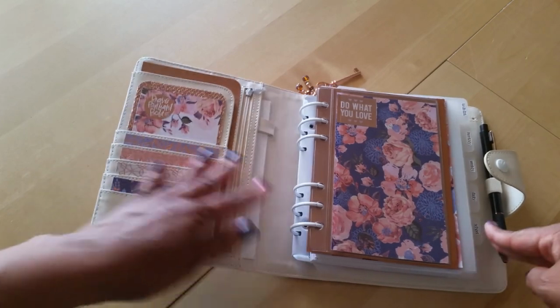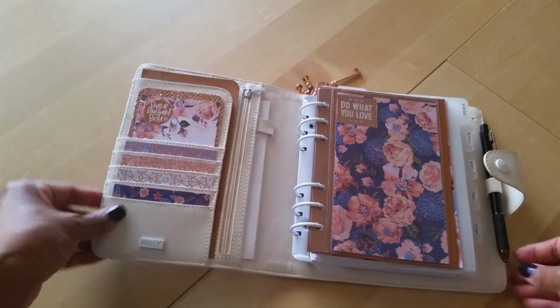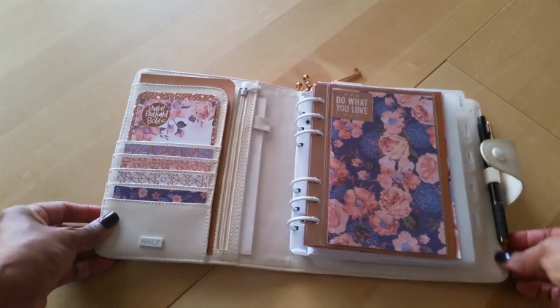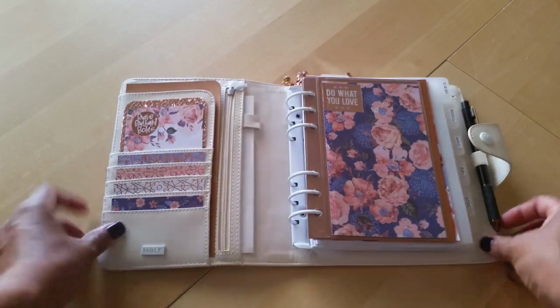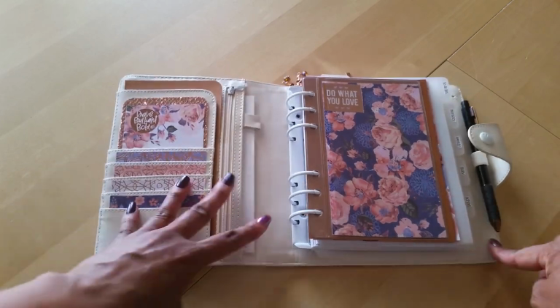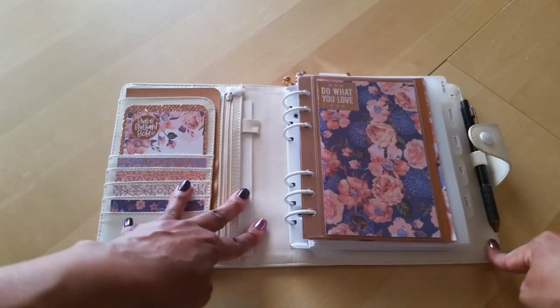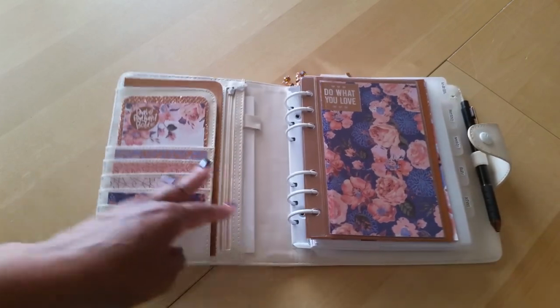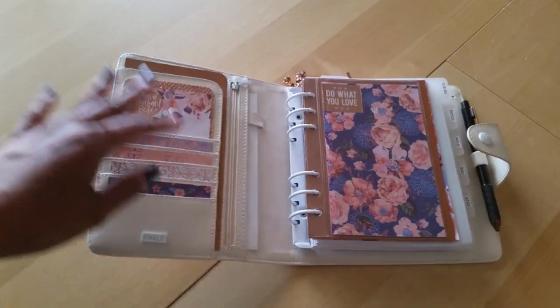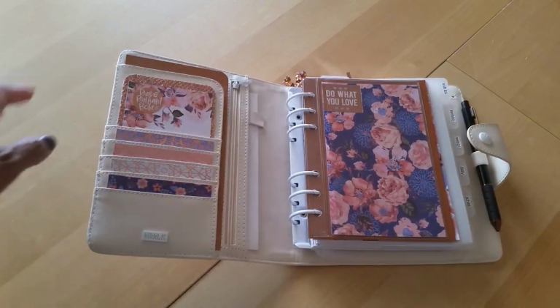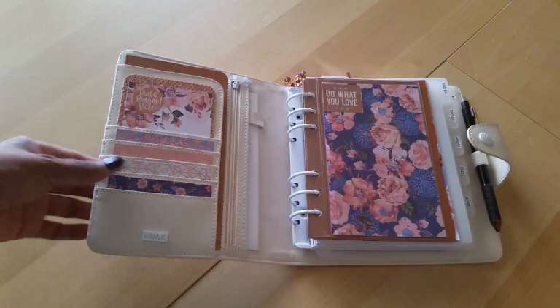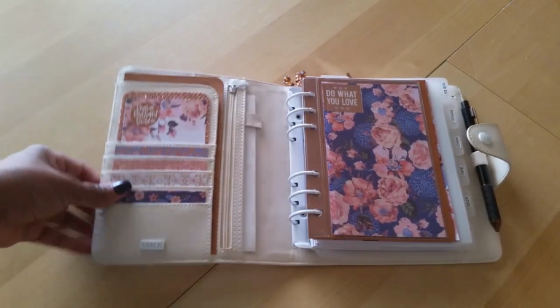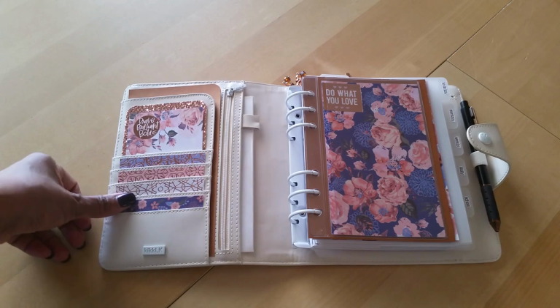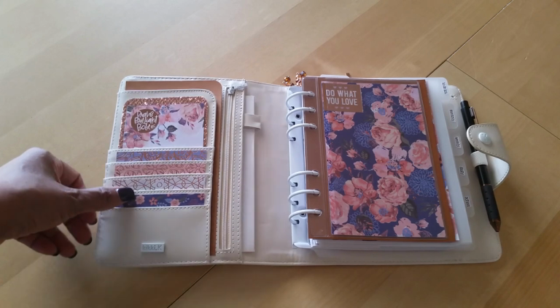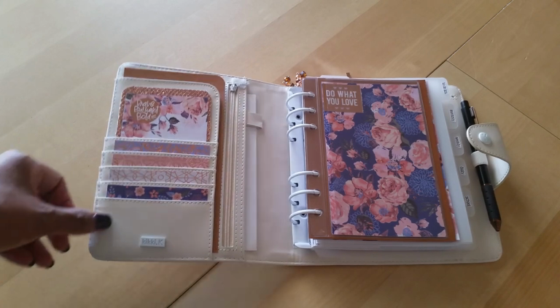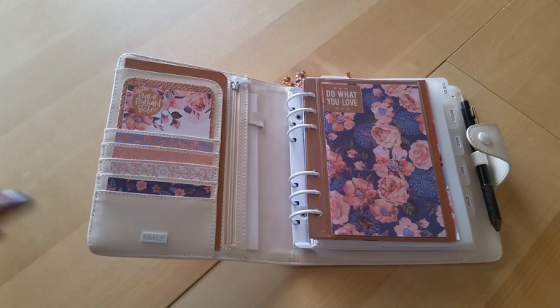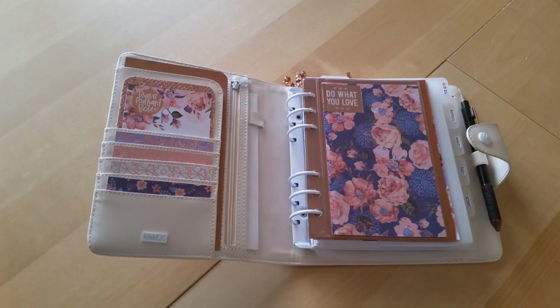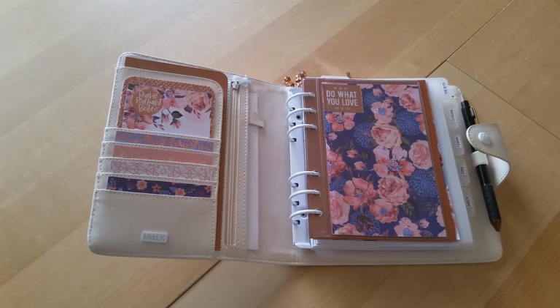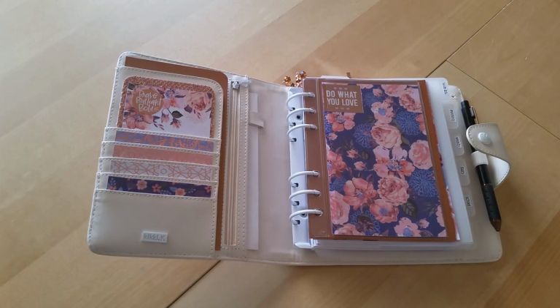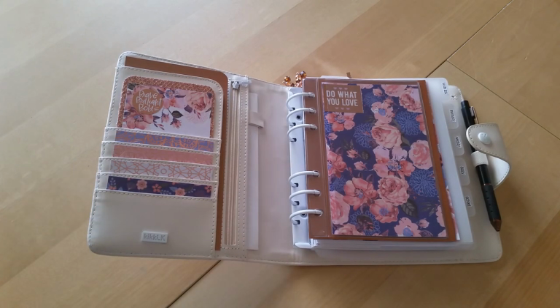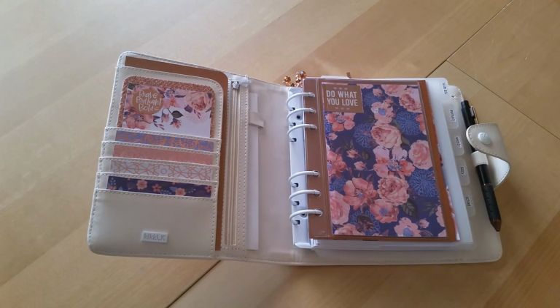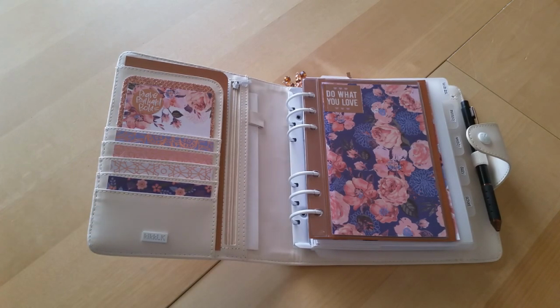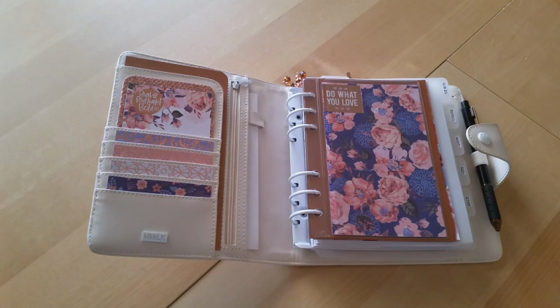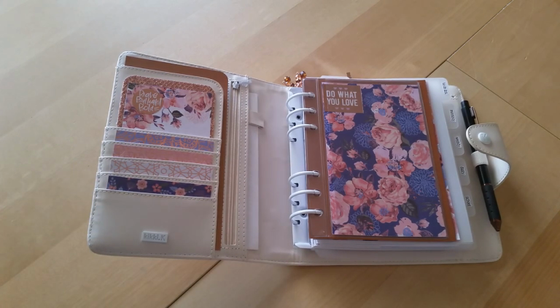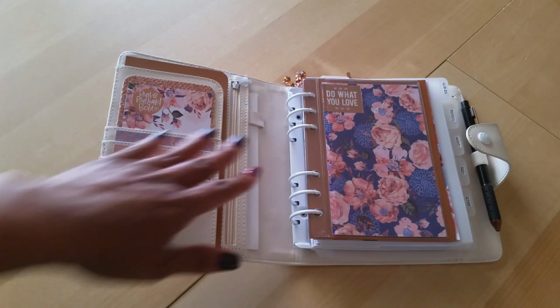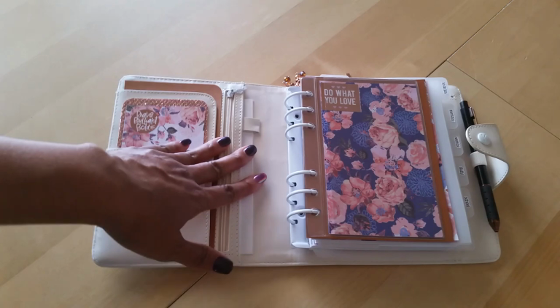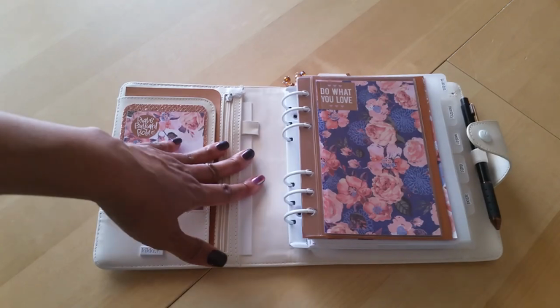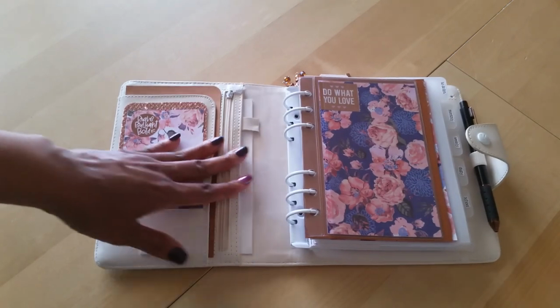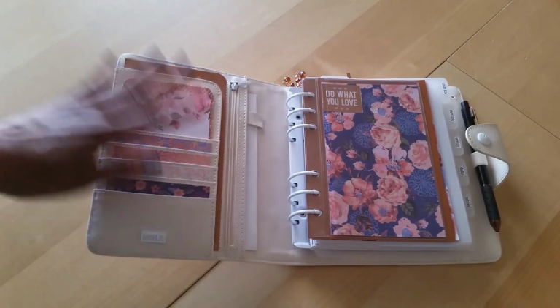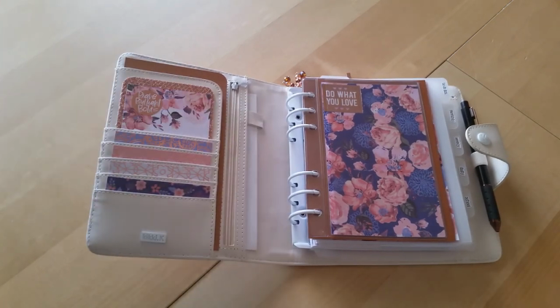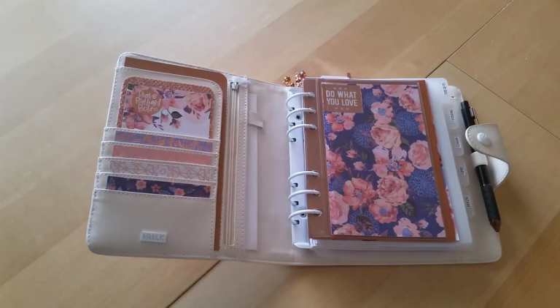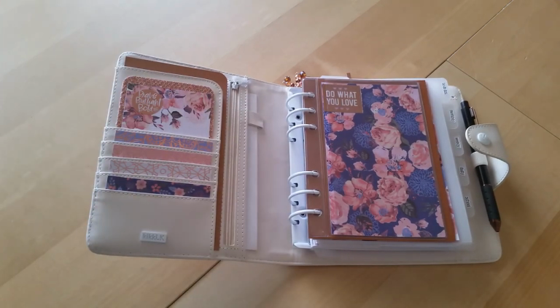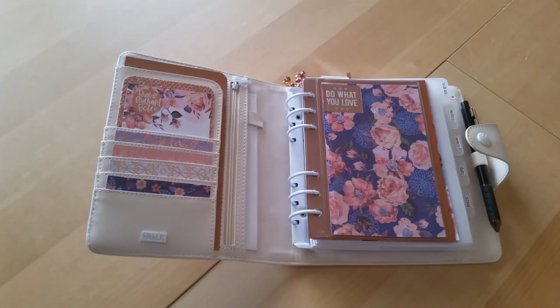This planner does not lay flat, but I think a lot of that is because it's new. I'm sure once I continue using it and break it in, it will lay flat just fine.